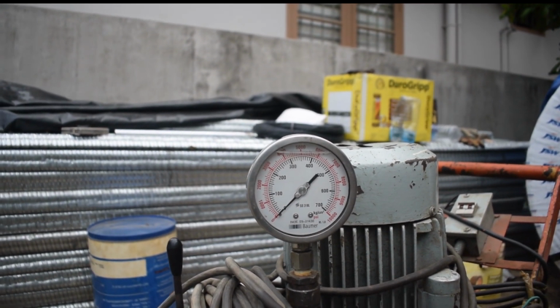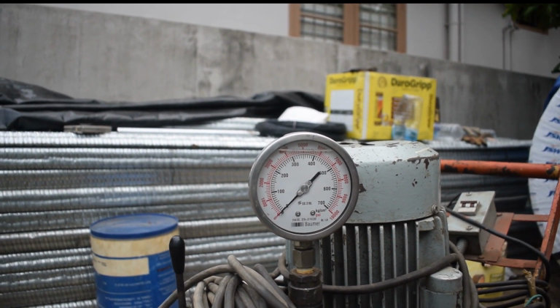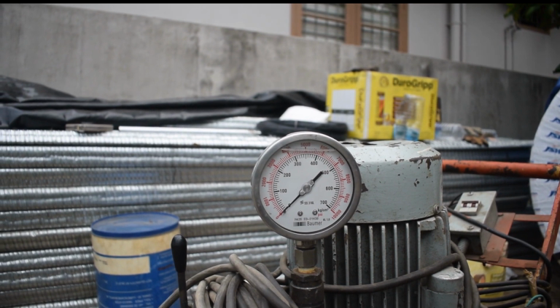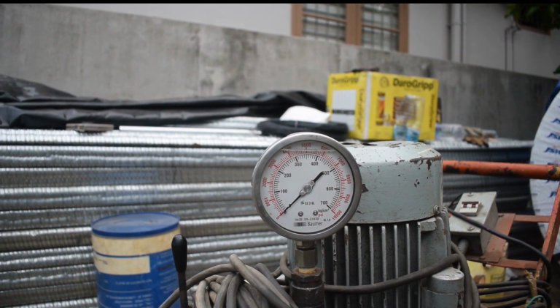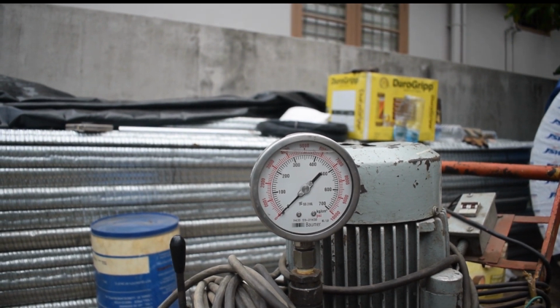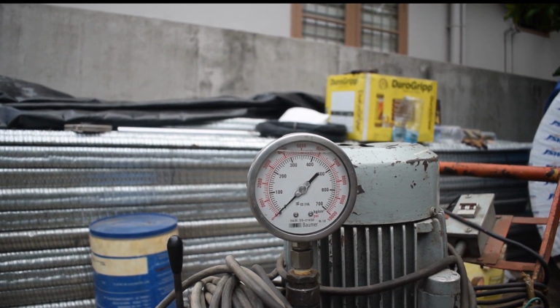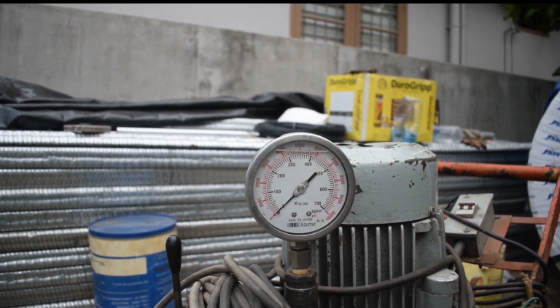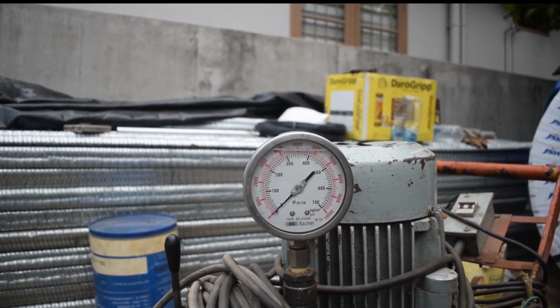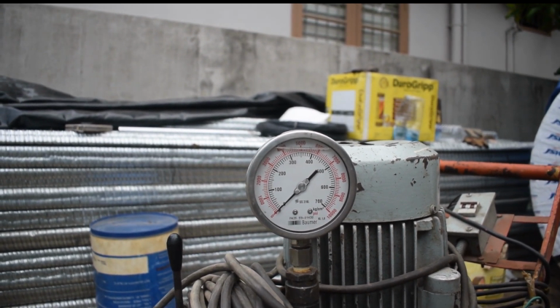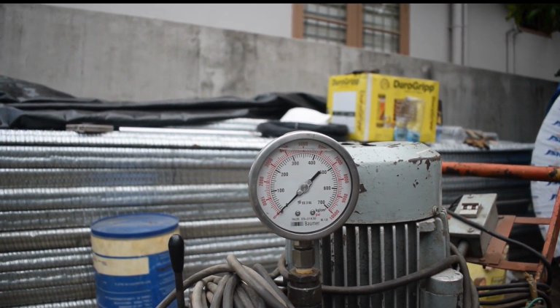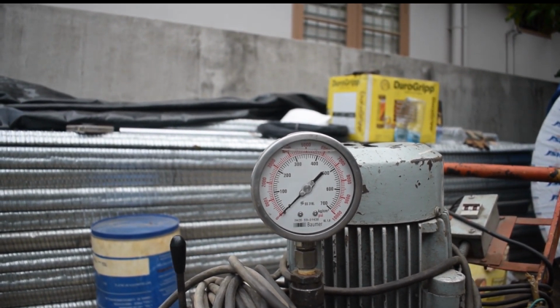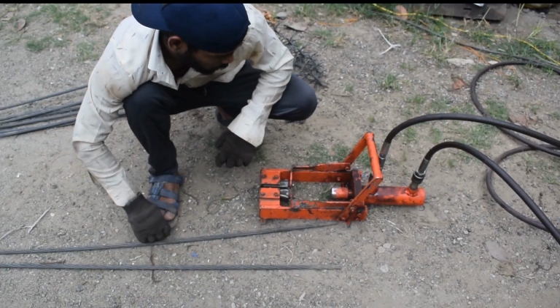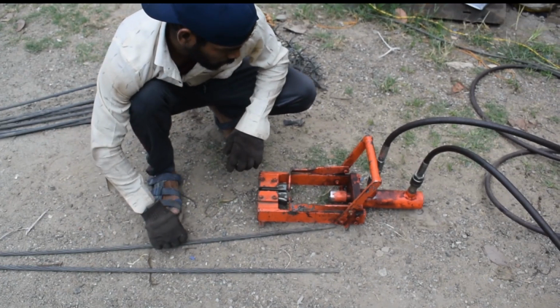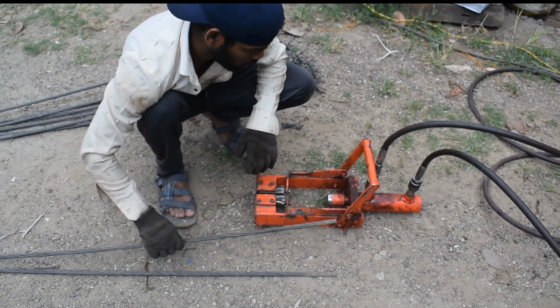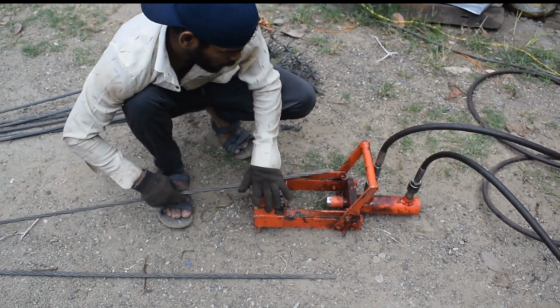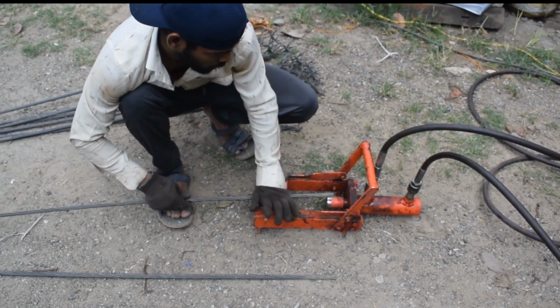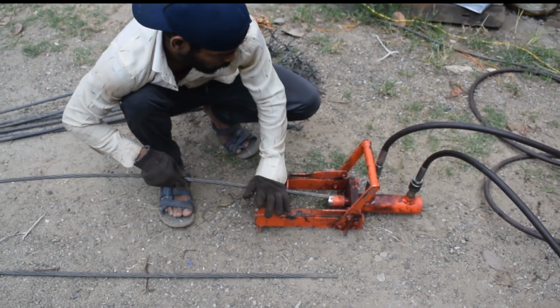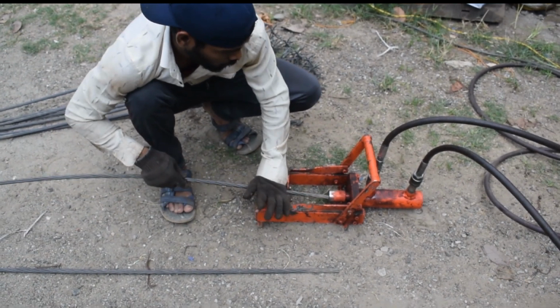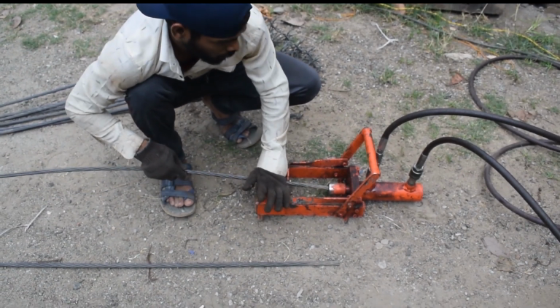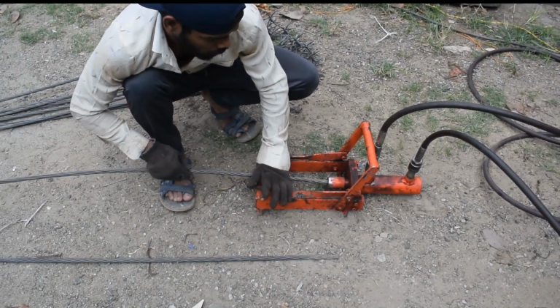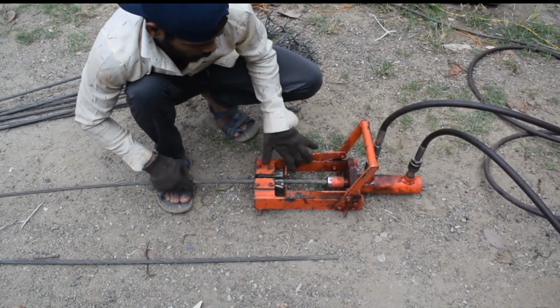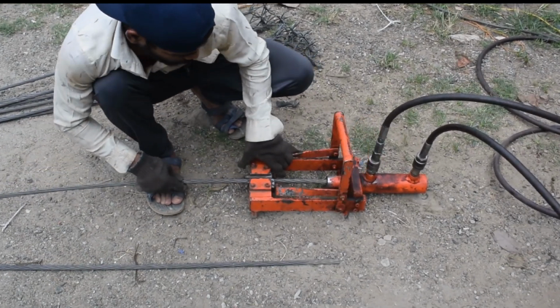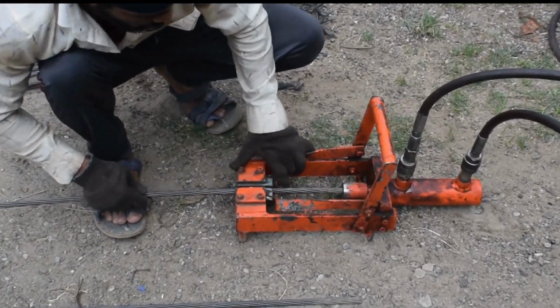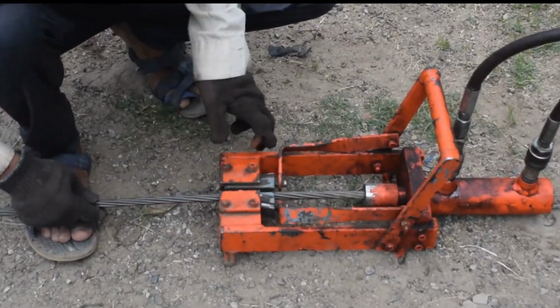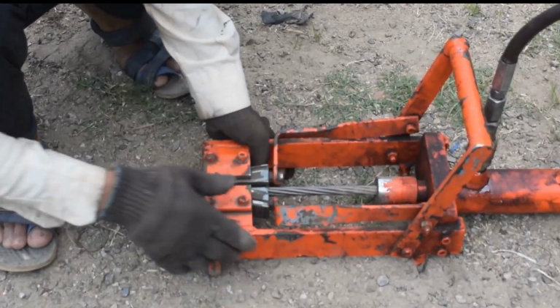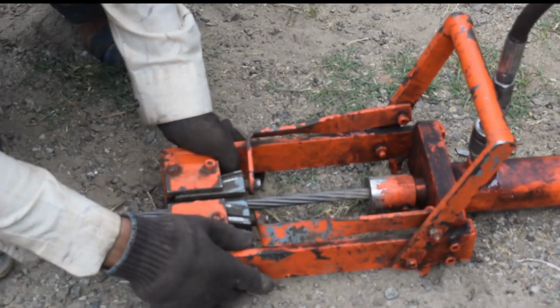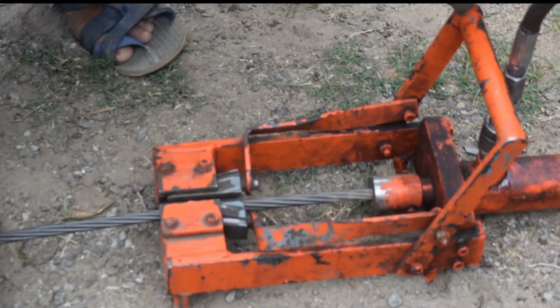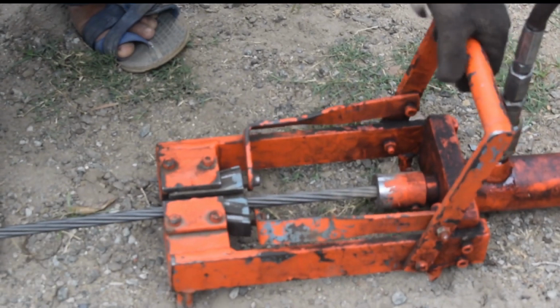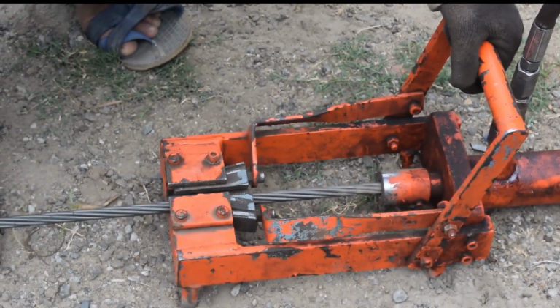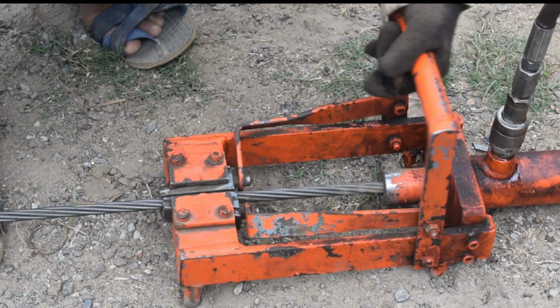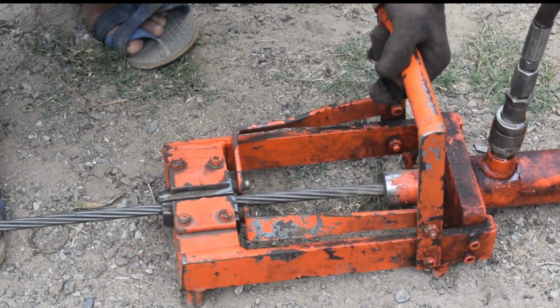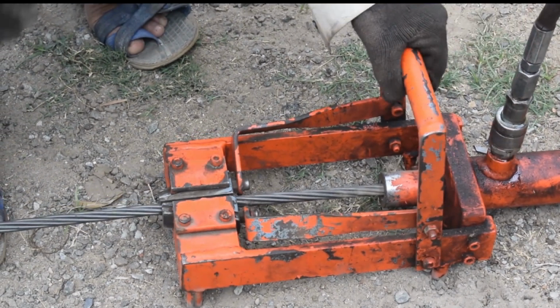To create fixed anchors using a compression fitting, you will need a few basic supplies: post-tension strands, a PT jack, a stressing jack, a saw, and a wire brush.